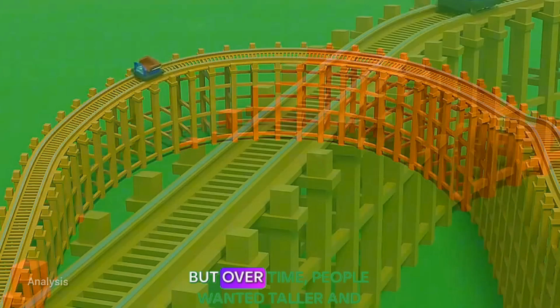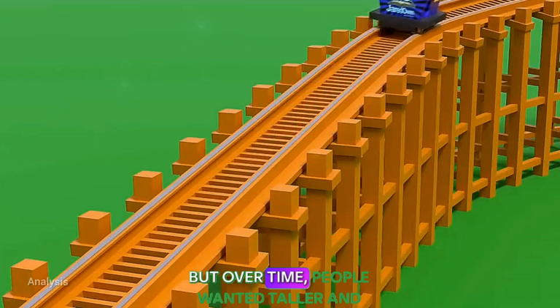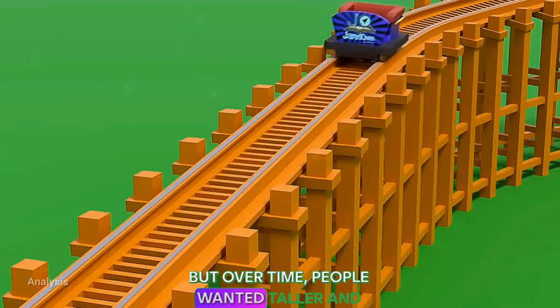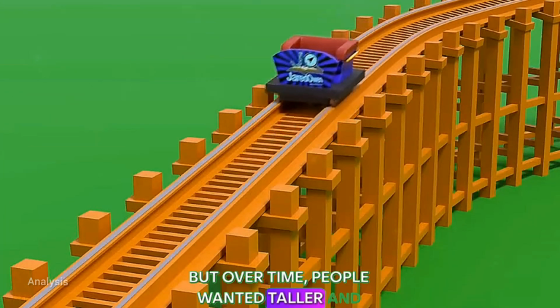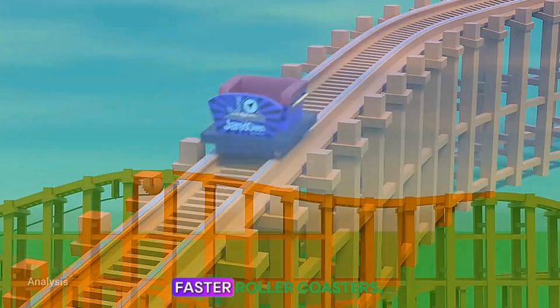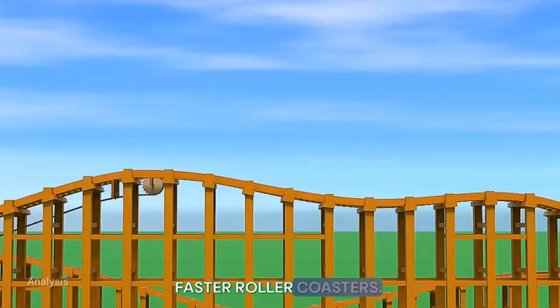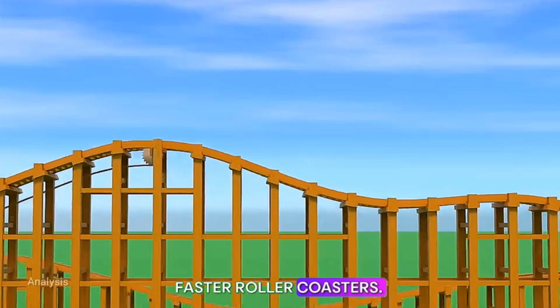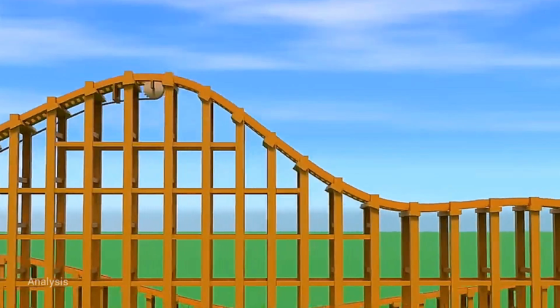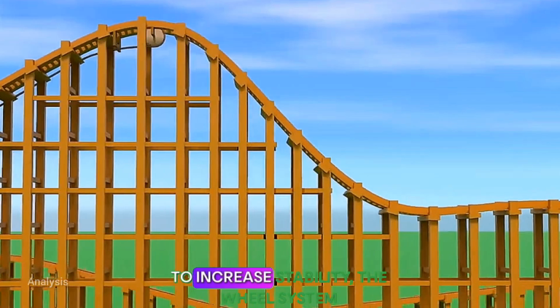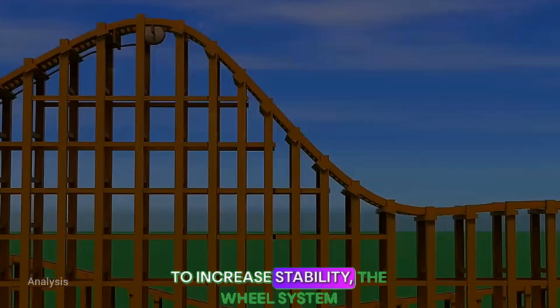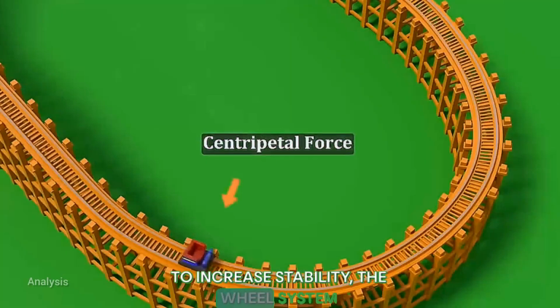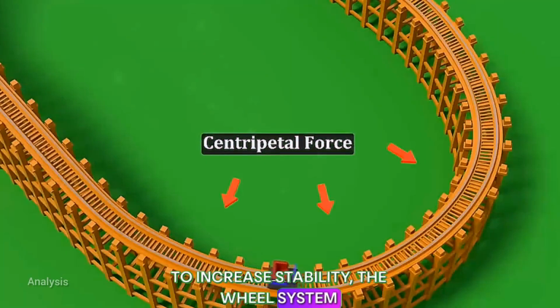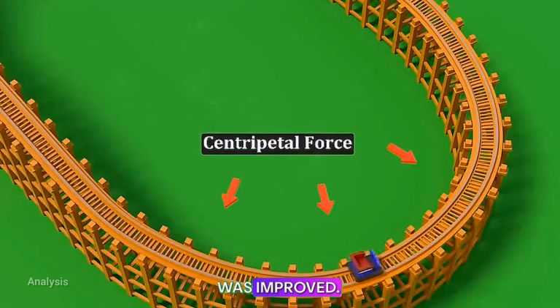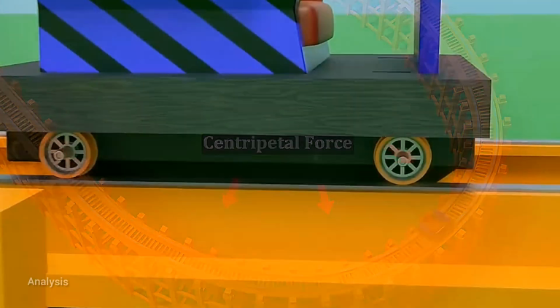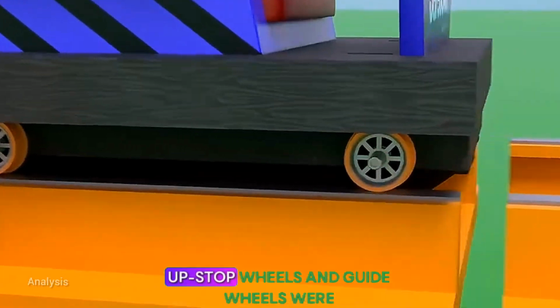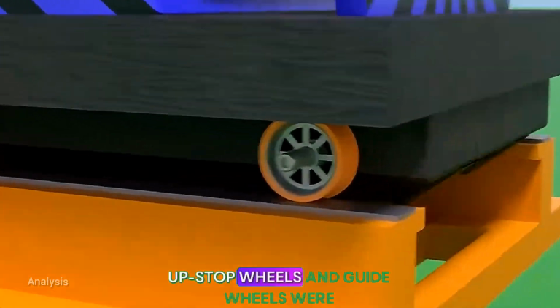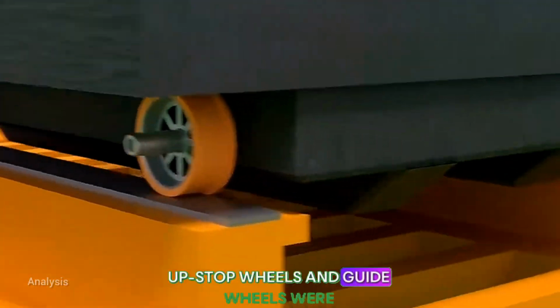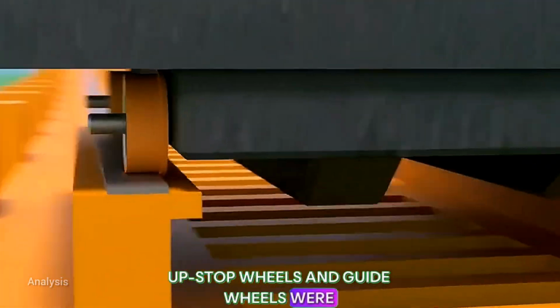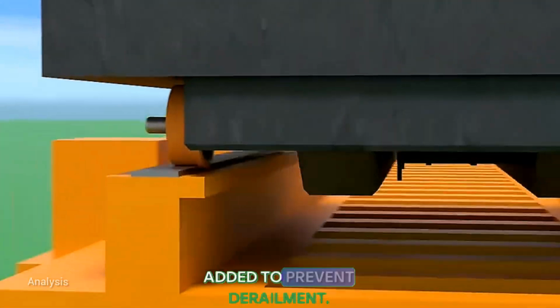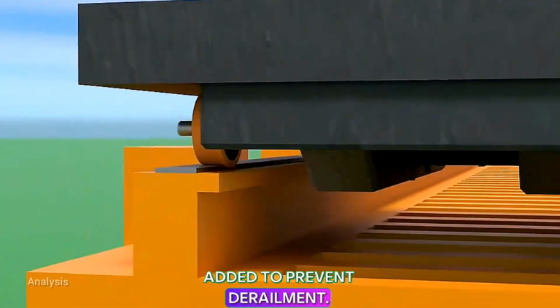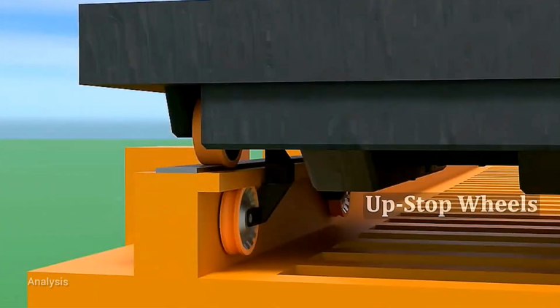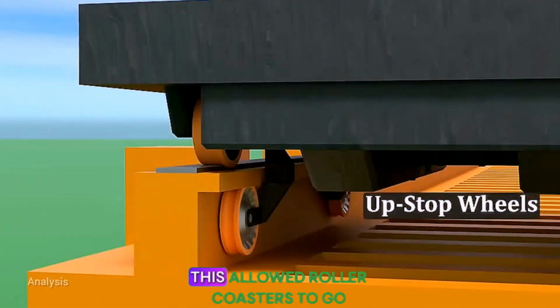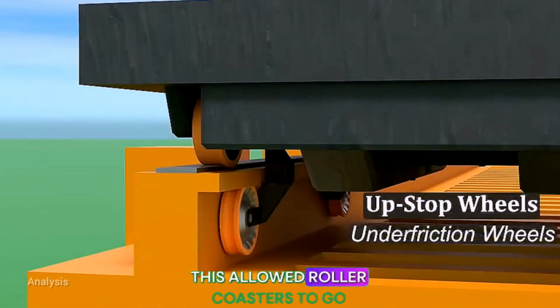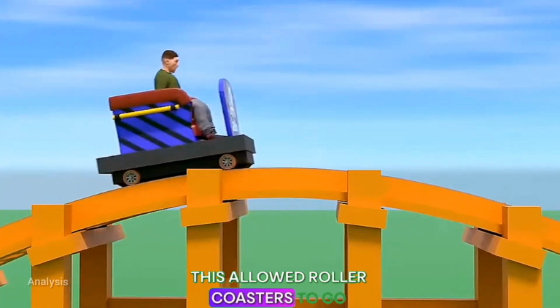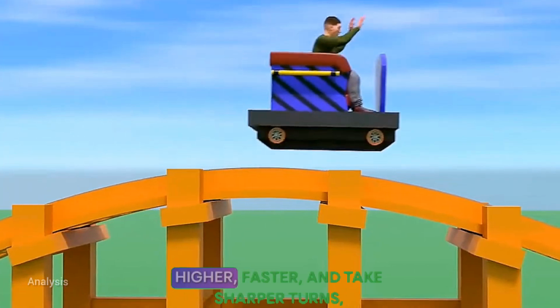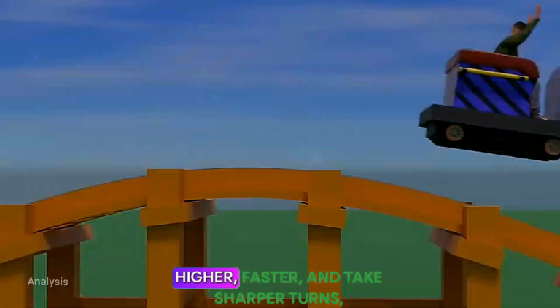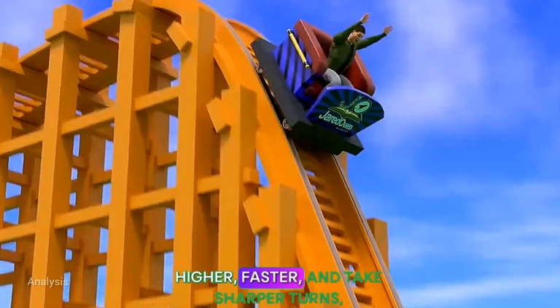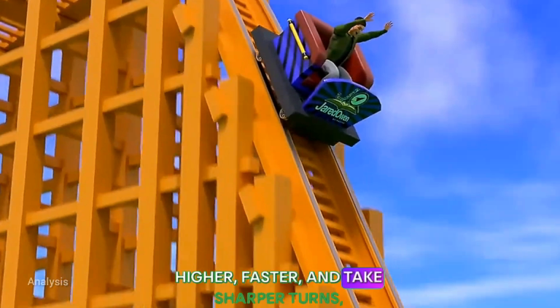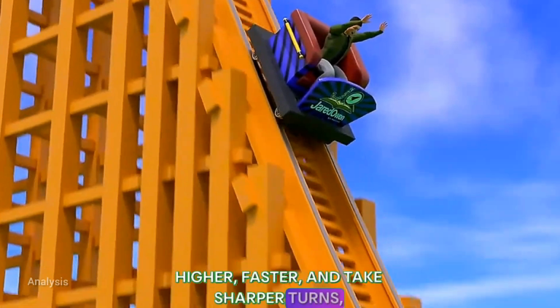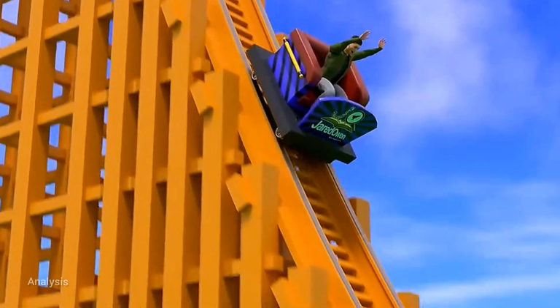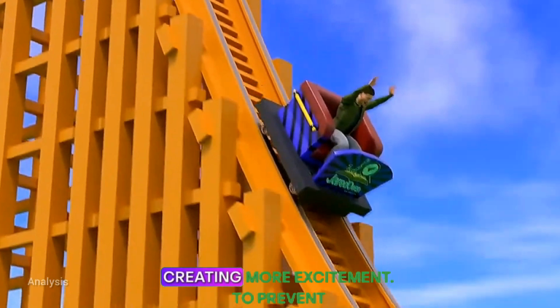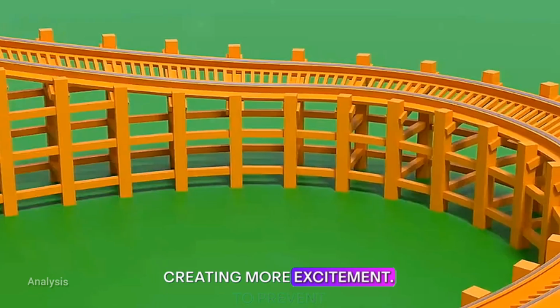But over time, people wanted taller and faster roller coasters. To increase stability, the wheel system was improved. Up-stop wheels and guide wheels were added to prevent derailment. This allowed roller coasters to go higher, faster, and take sharper turns, creating more excitement.